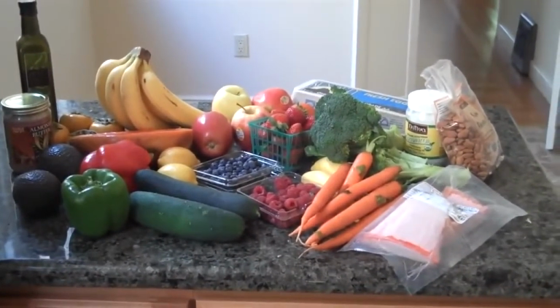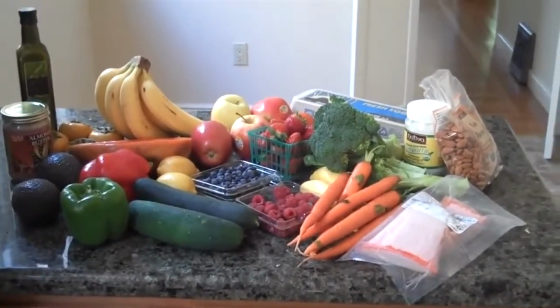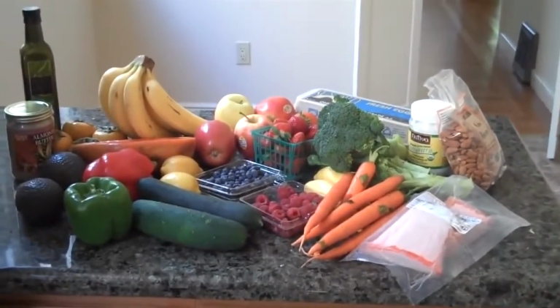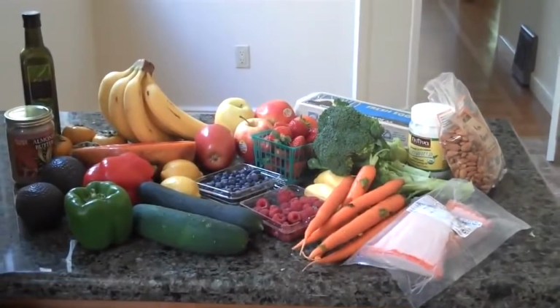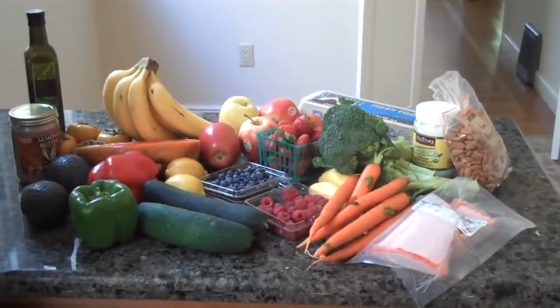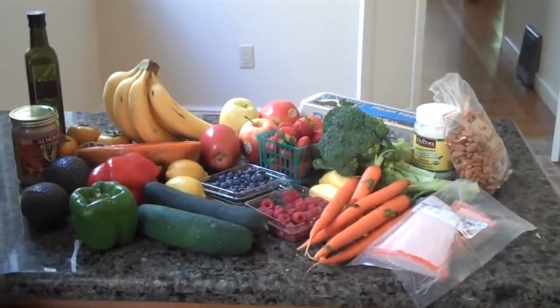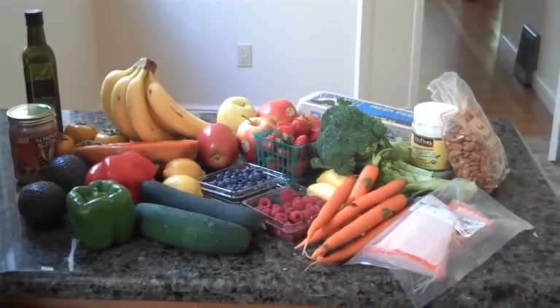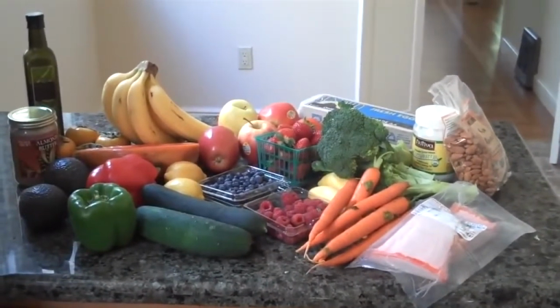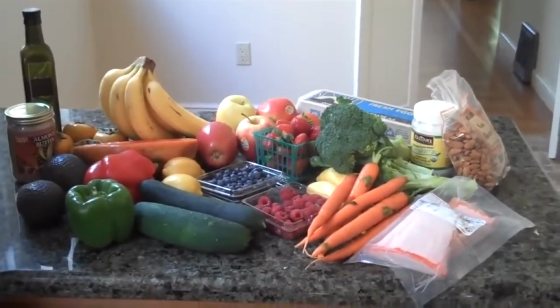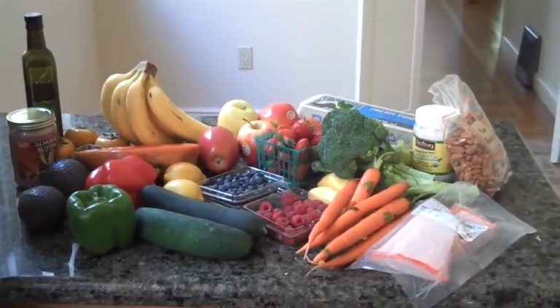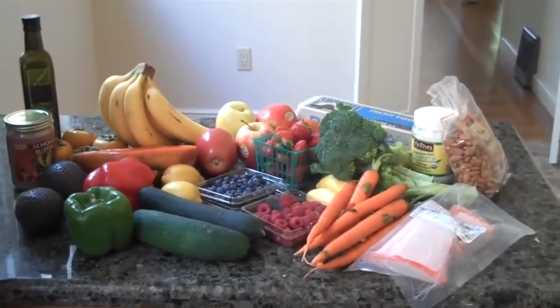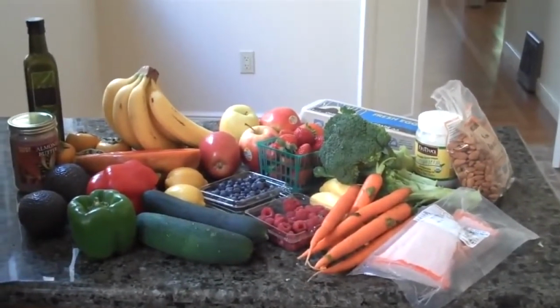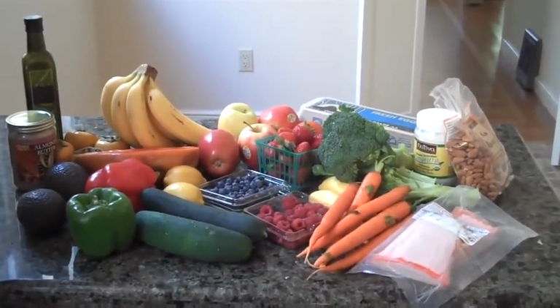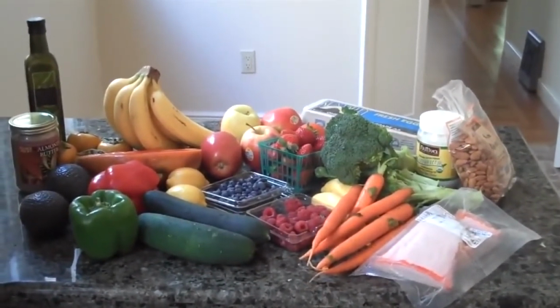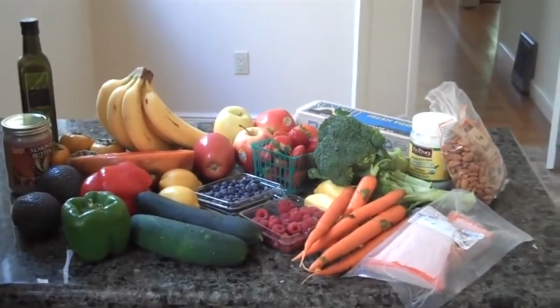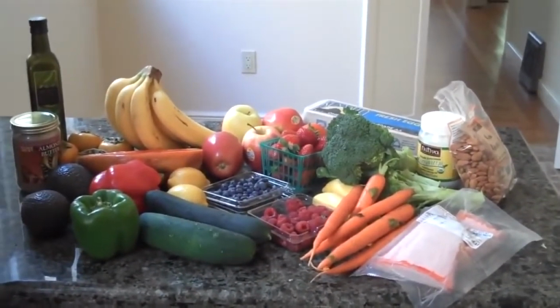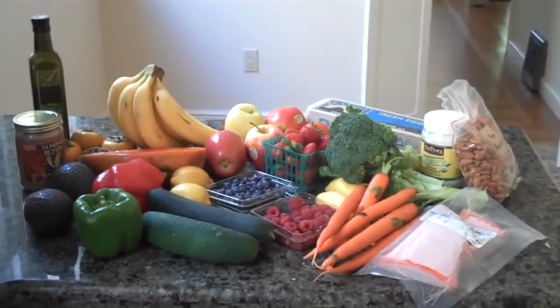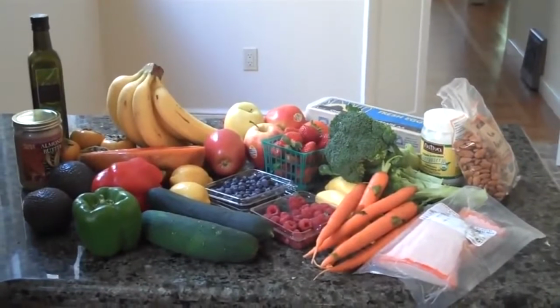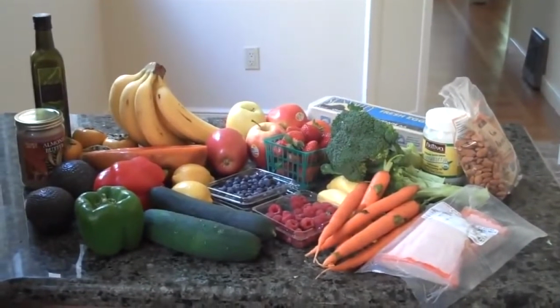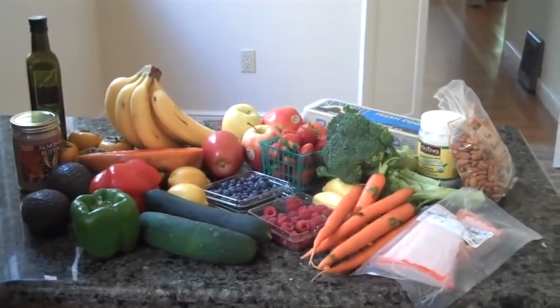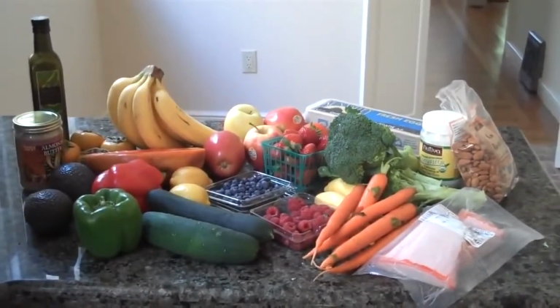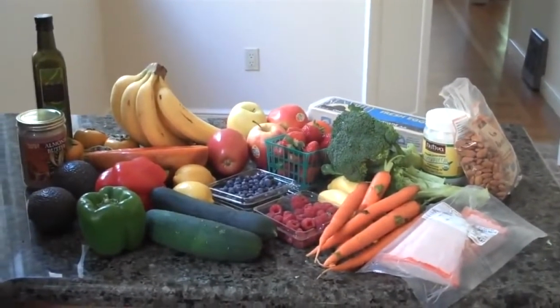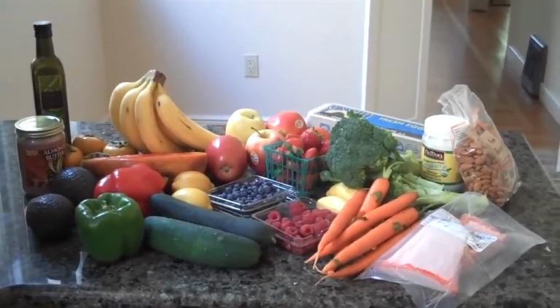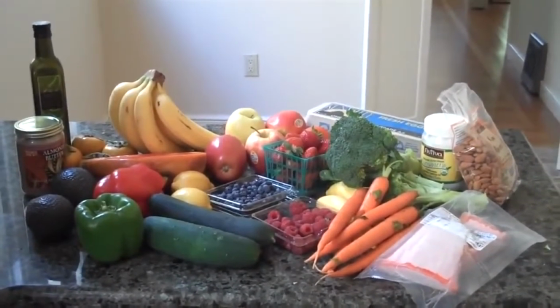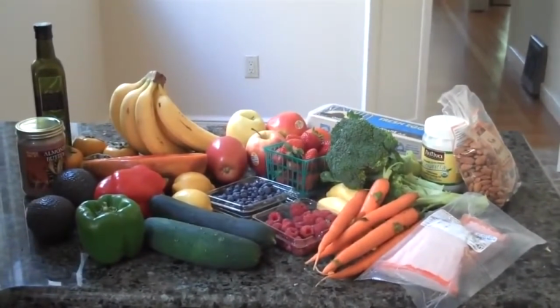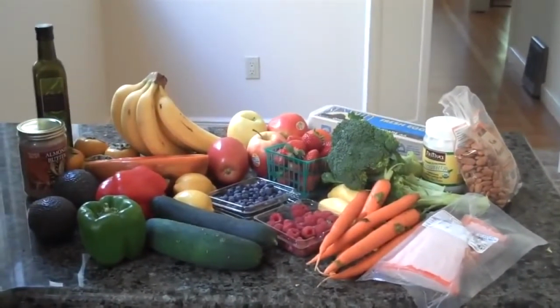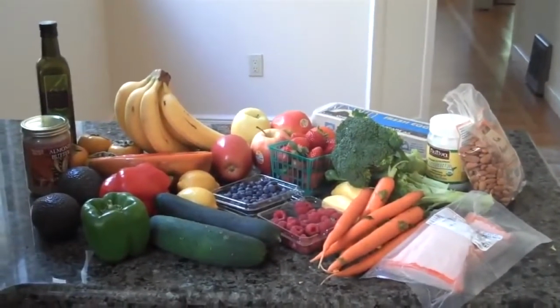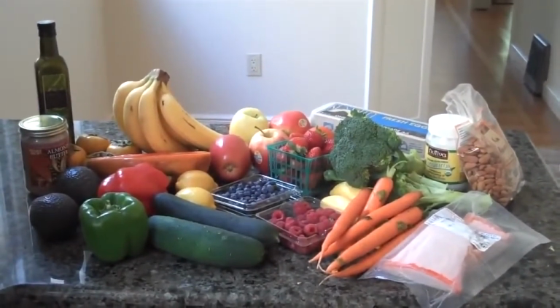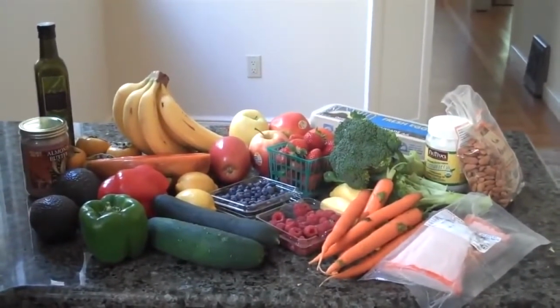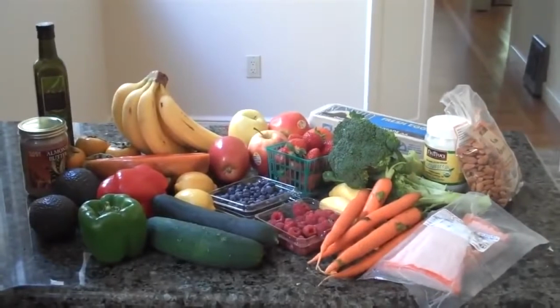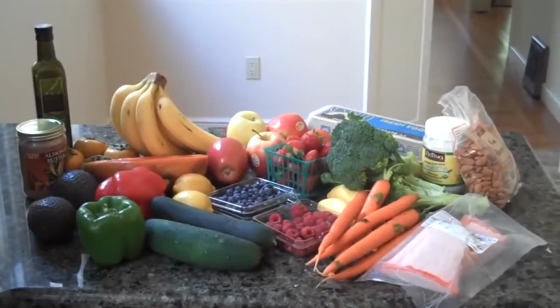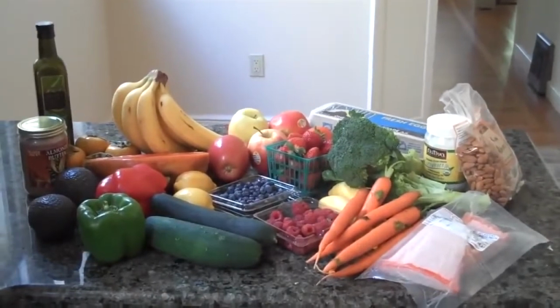What's up my paleo people, welcome back to the paleo challenge. It is day four and we just finished up the three-day fruit flush. Just took a shopping trip to the local marina market and this is kind of a wrap-up of what we bought here.